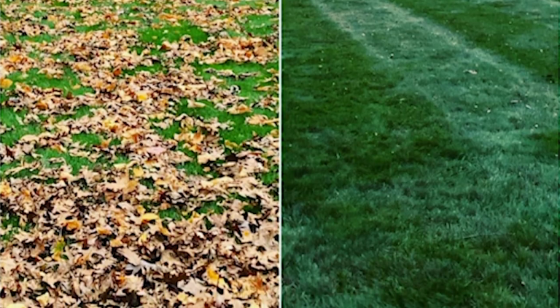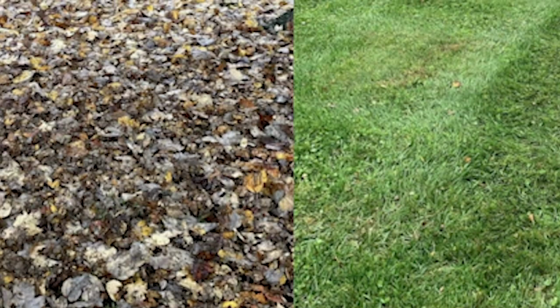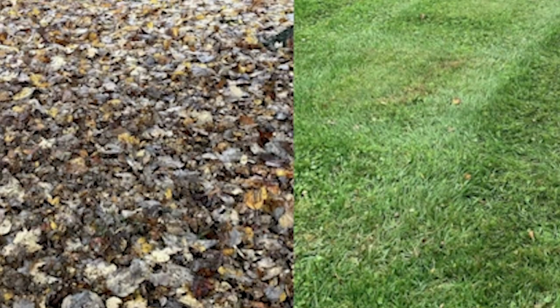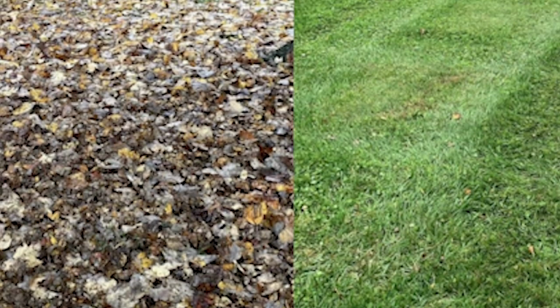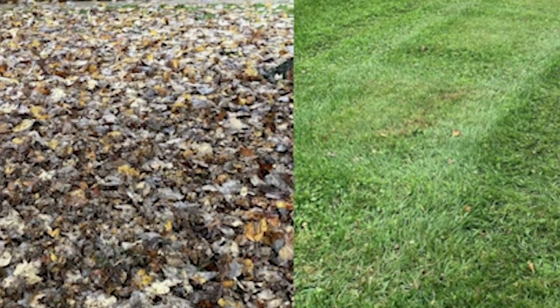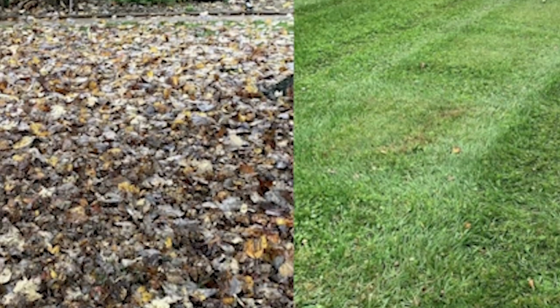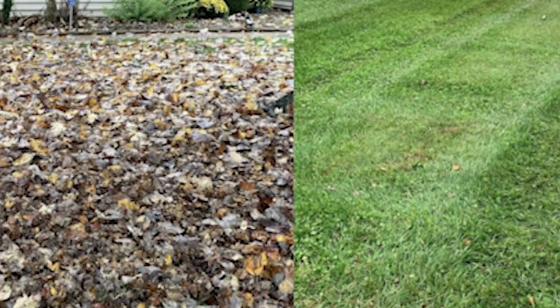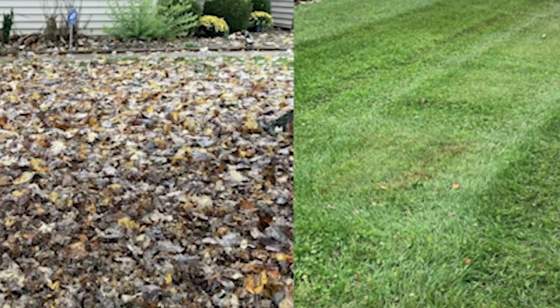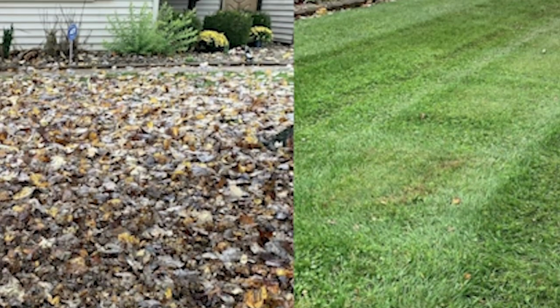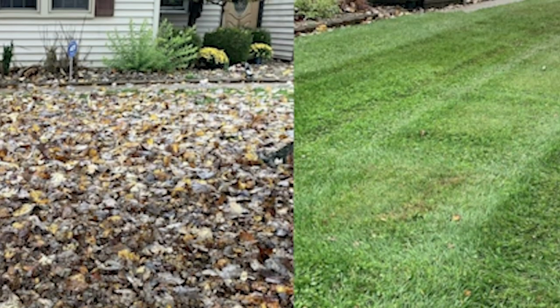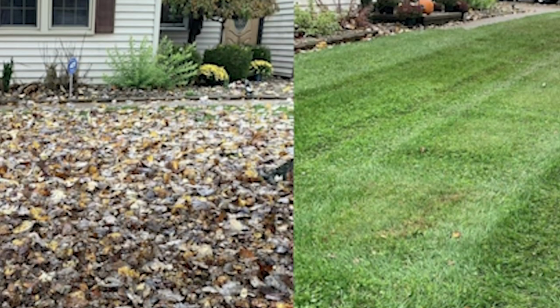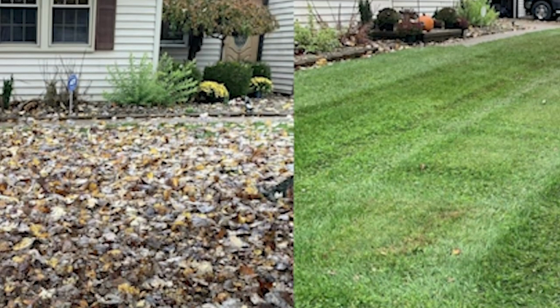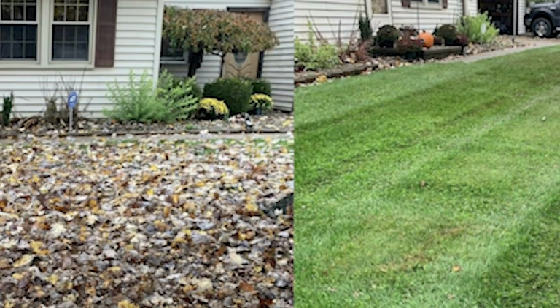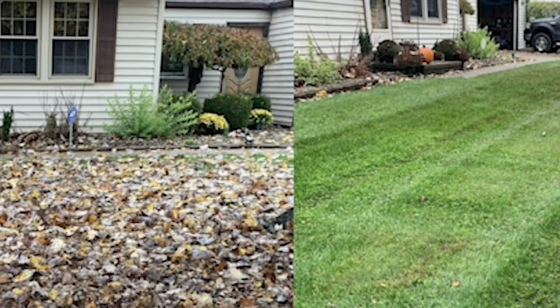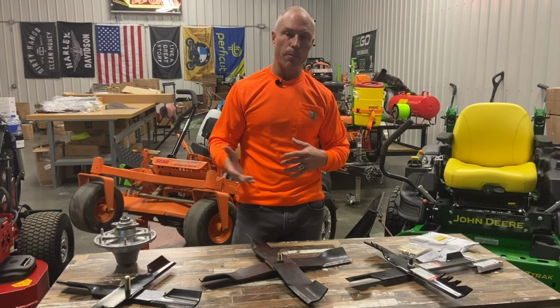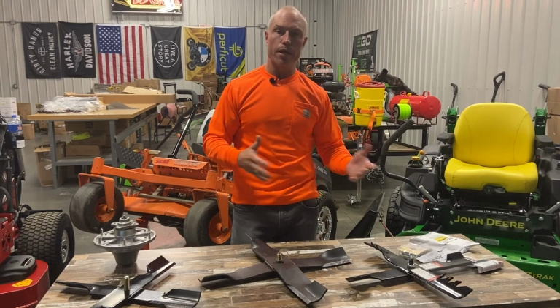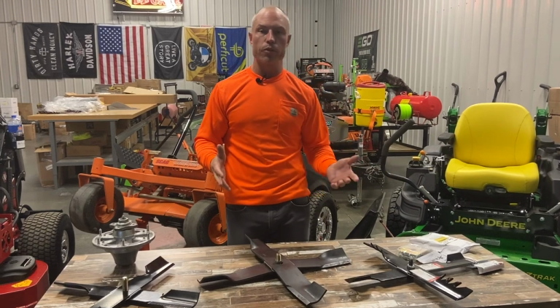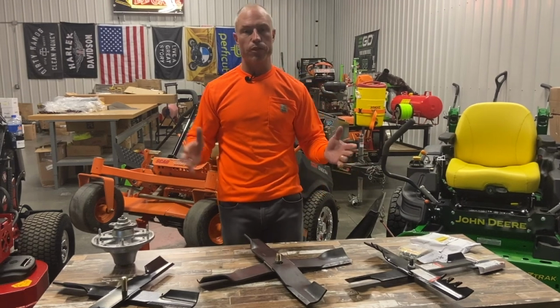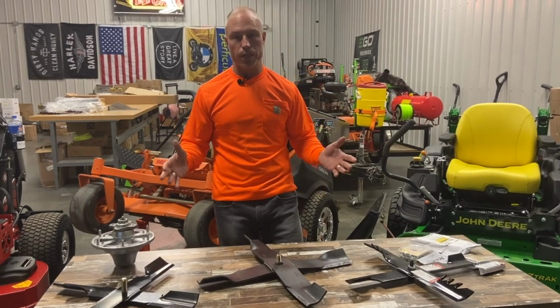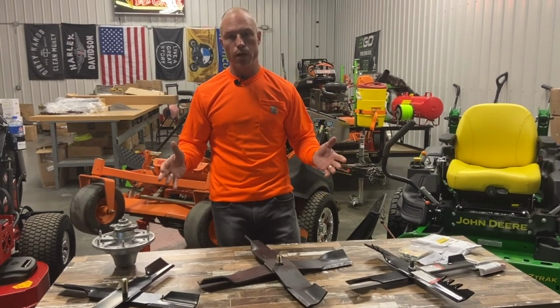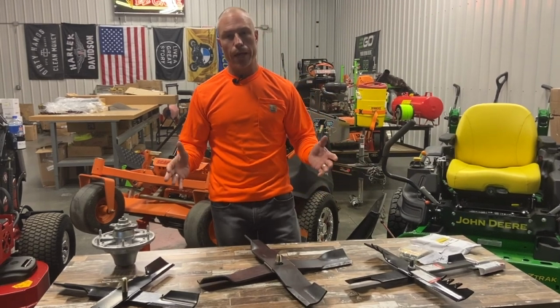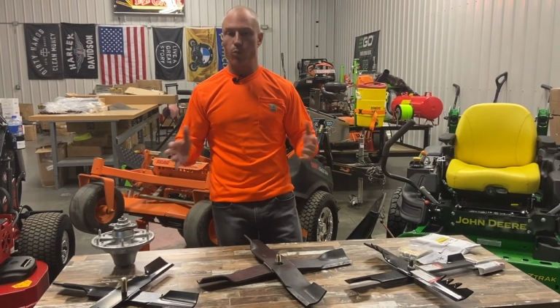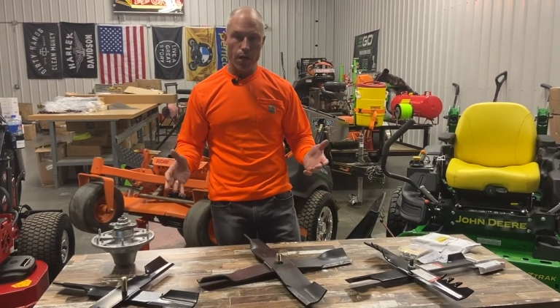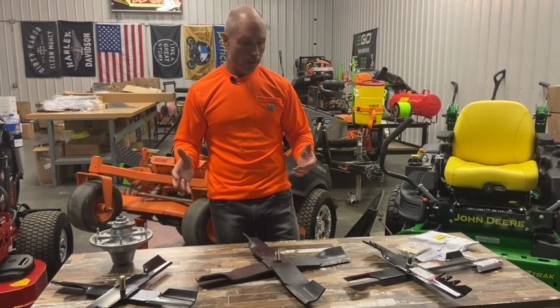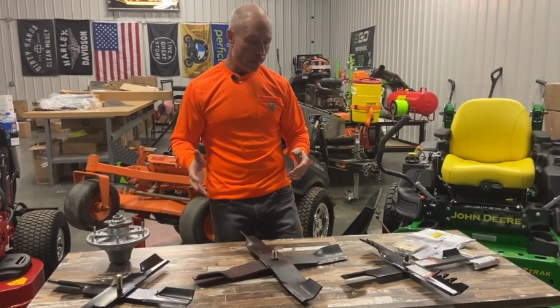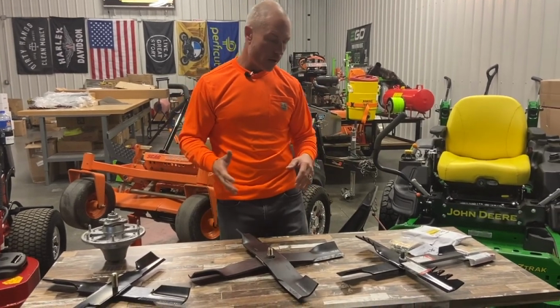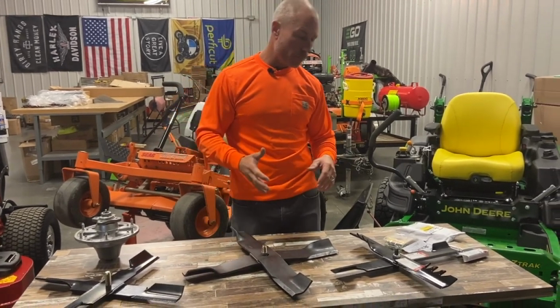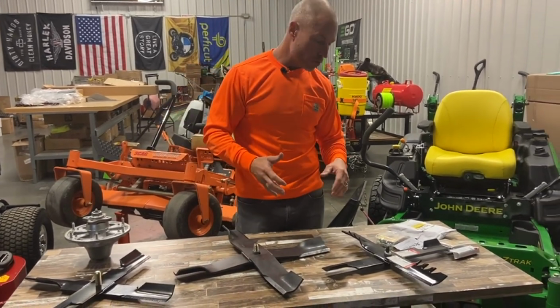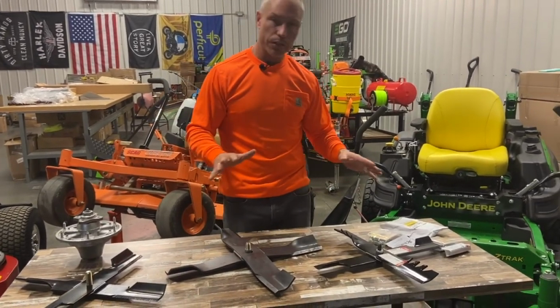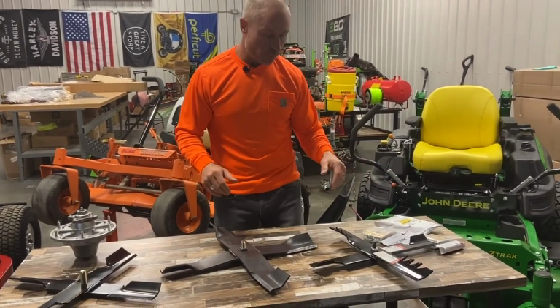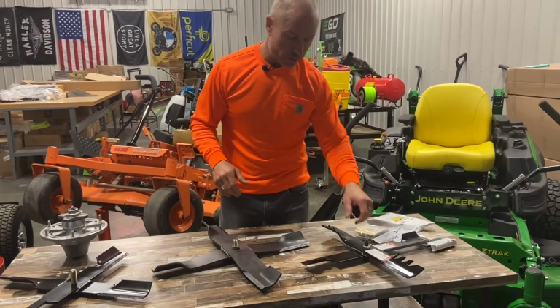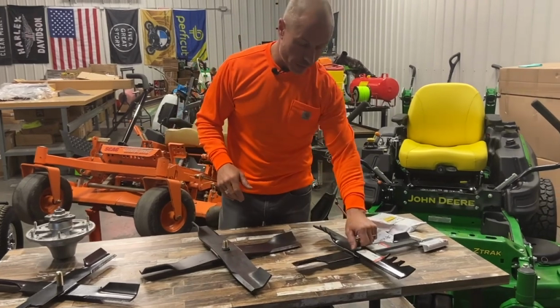They work great in fall cleanups and leaf cleanups. You can use any combination of regular blades and mulching blades. I'm going to walk you through a few different setups here and what they work on, and show you a few different things on how they go.